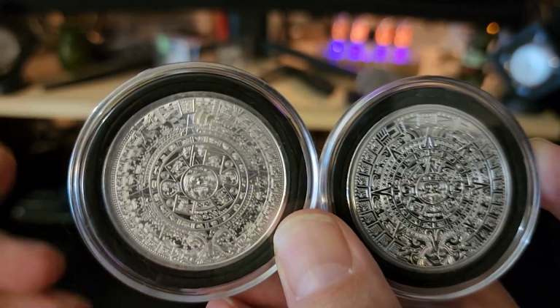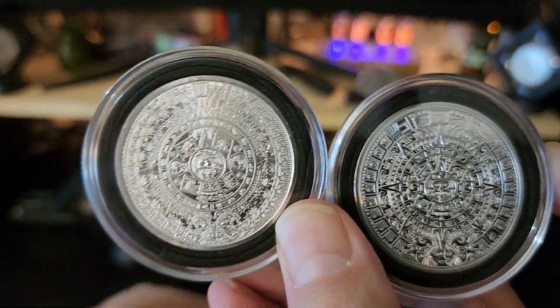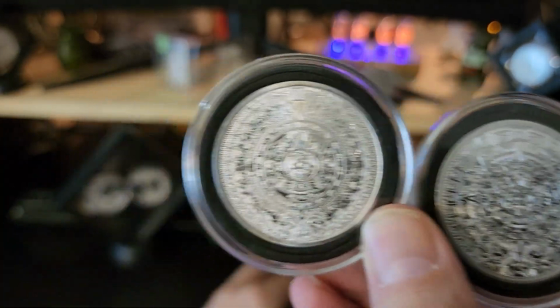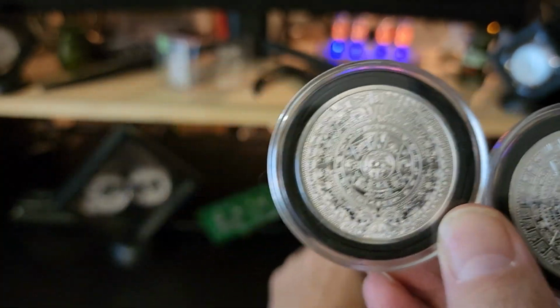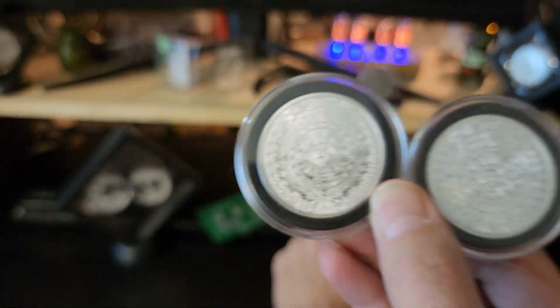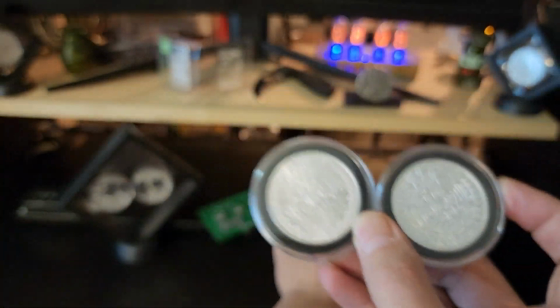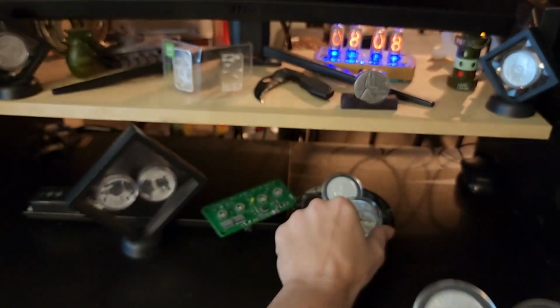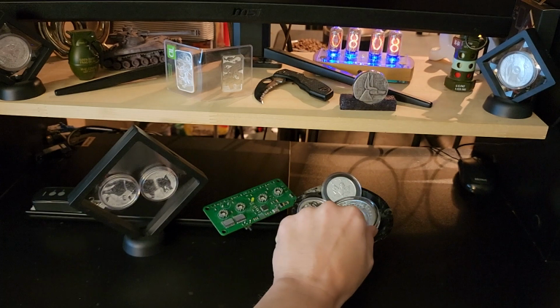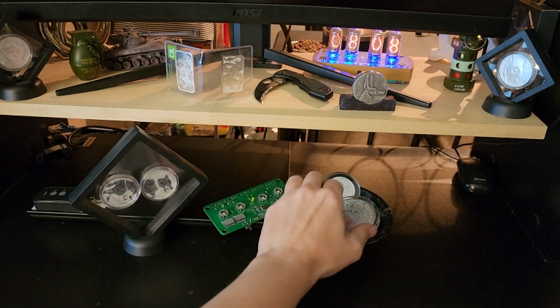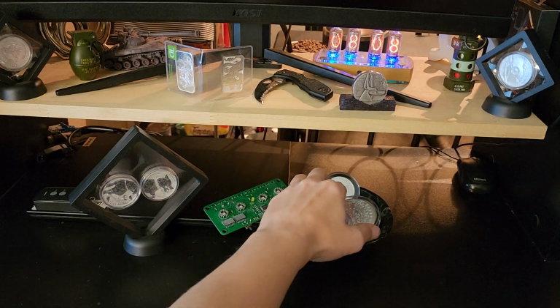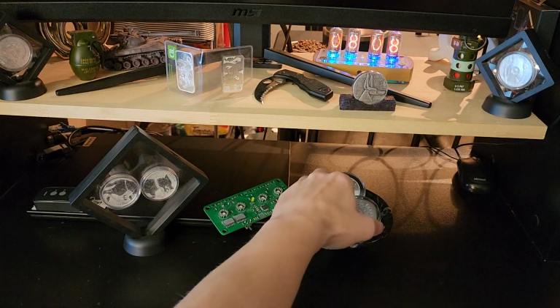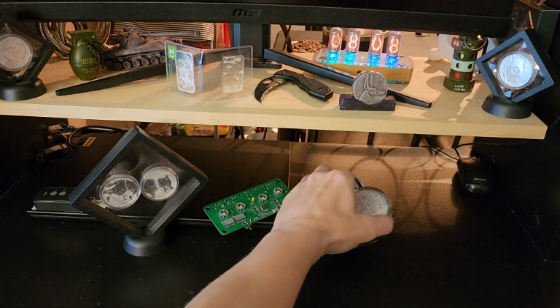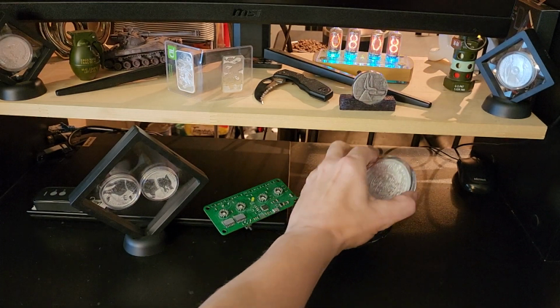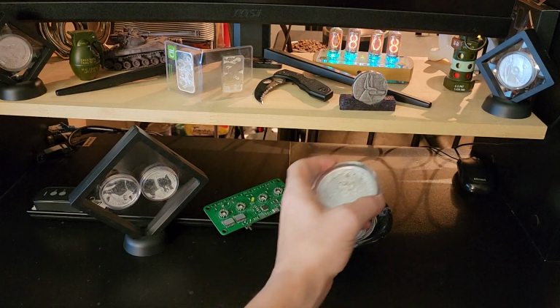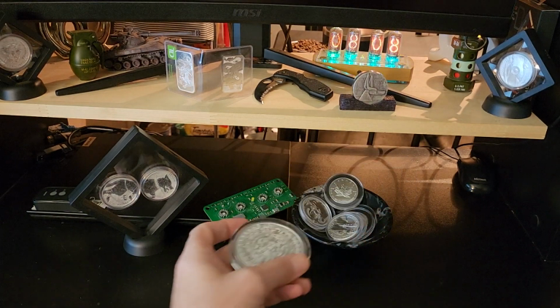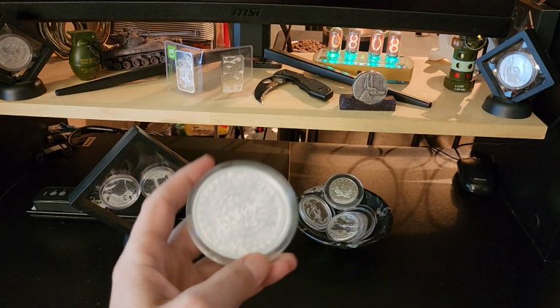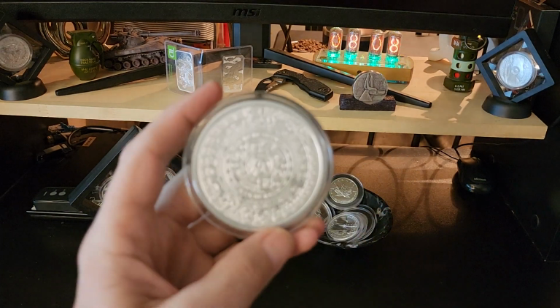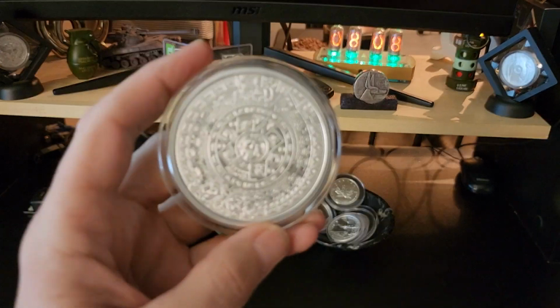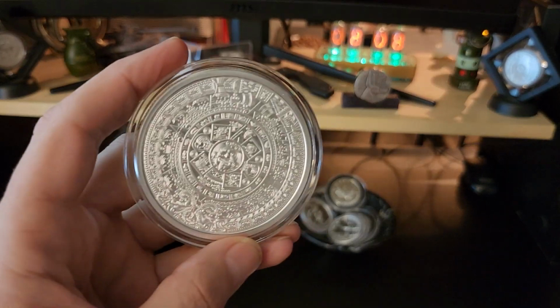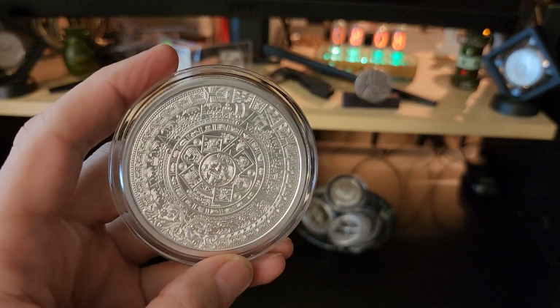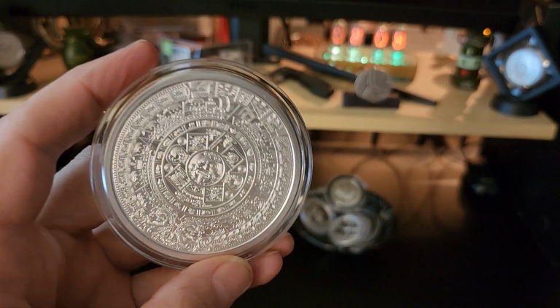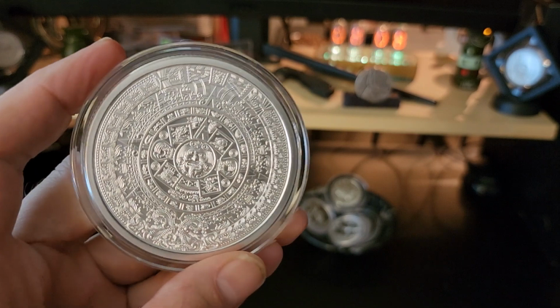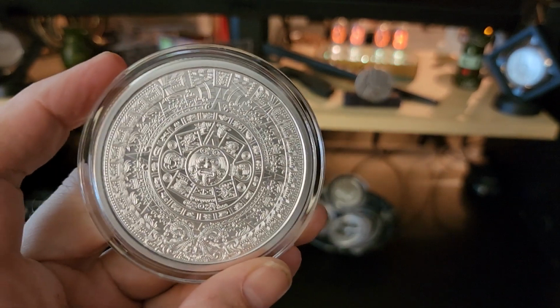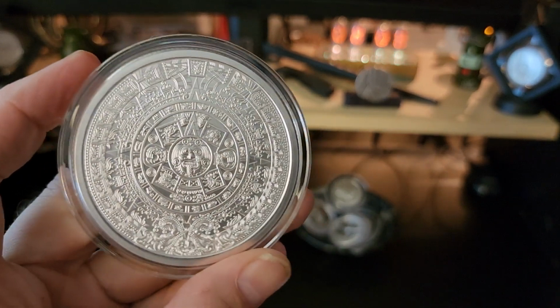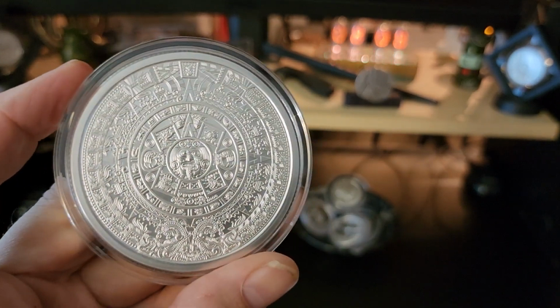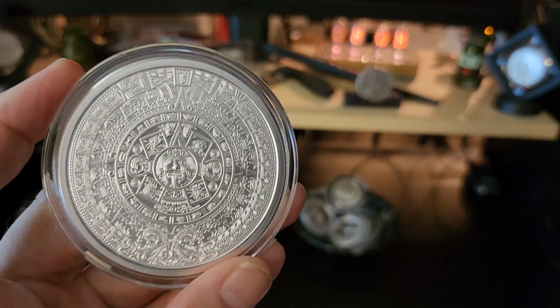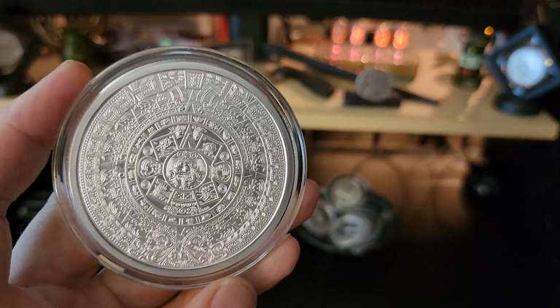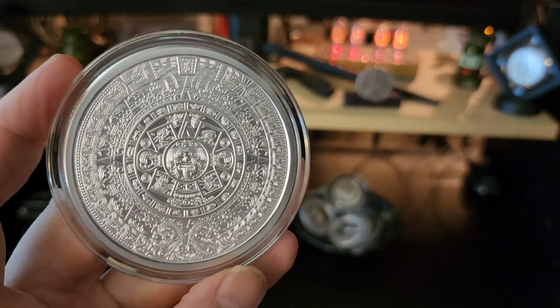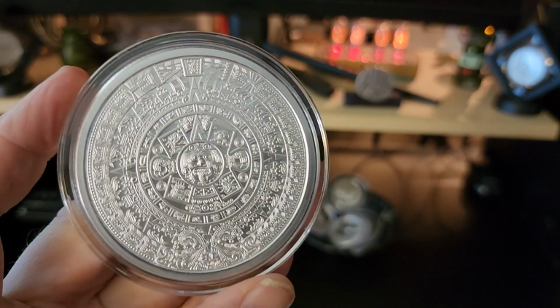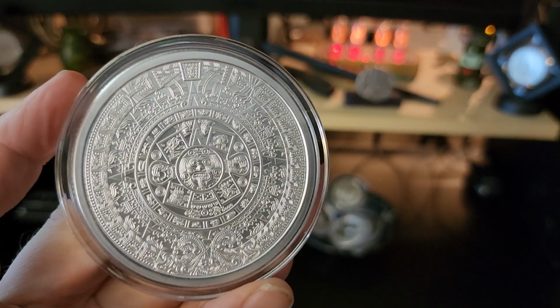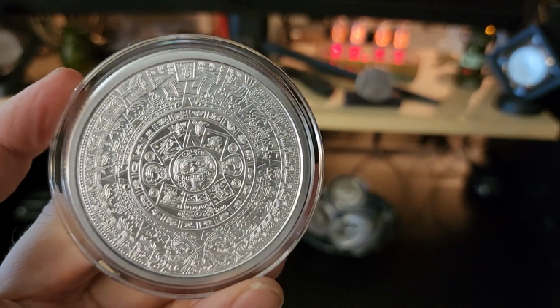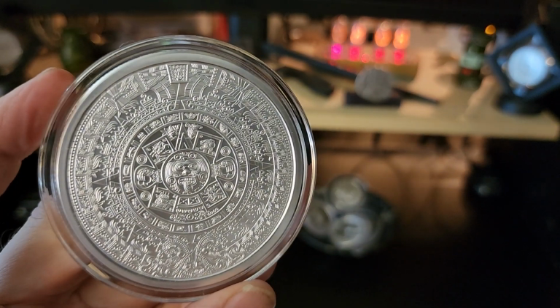I had to get myself the five ounce one — just because bigger, and you can see all the details a little finer.